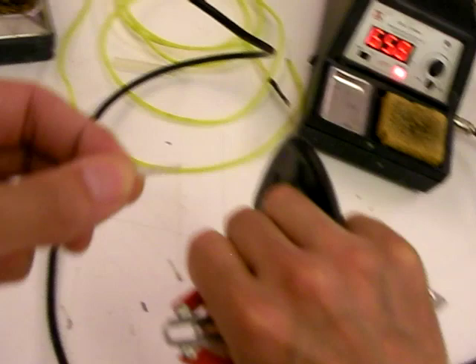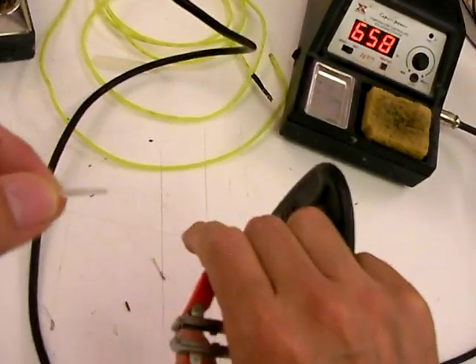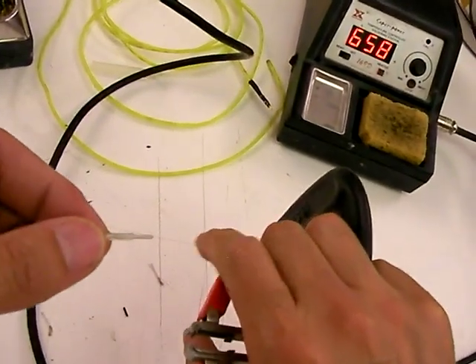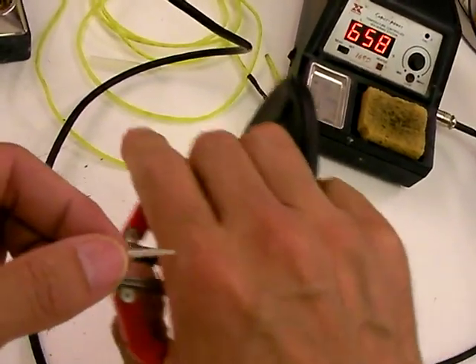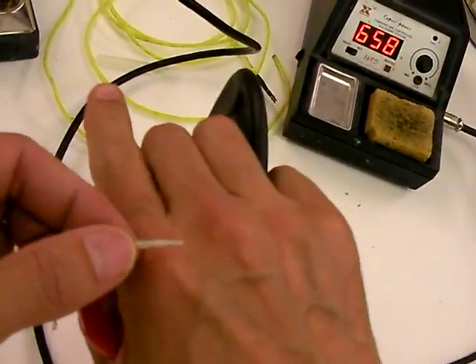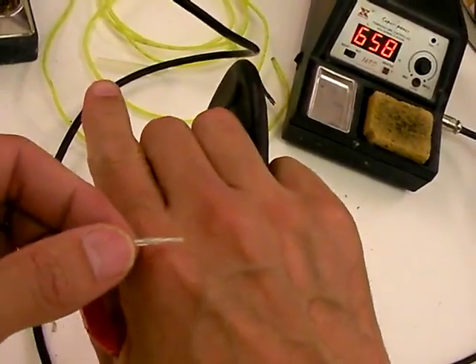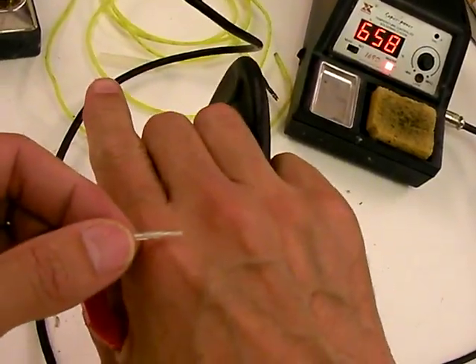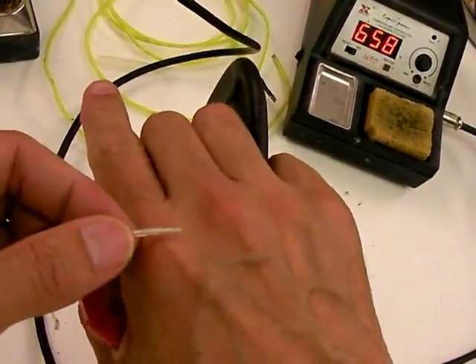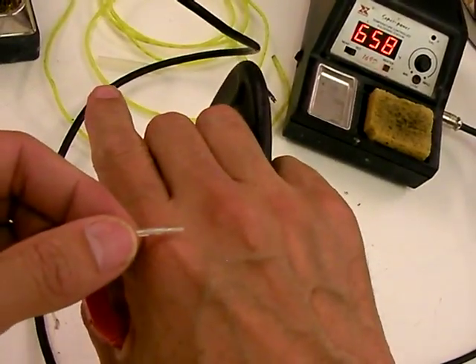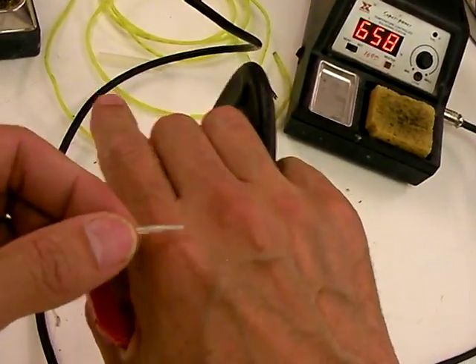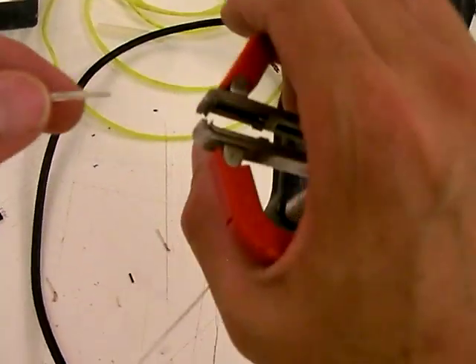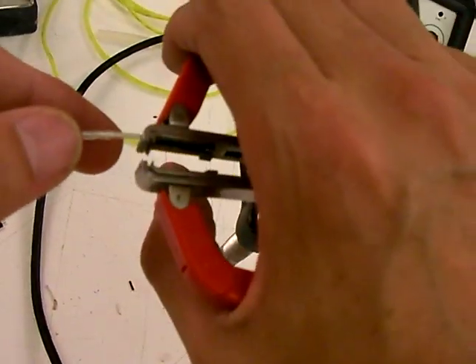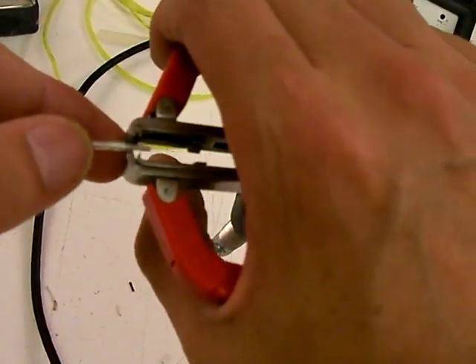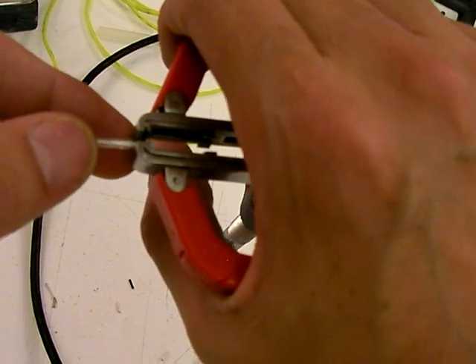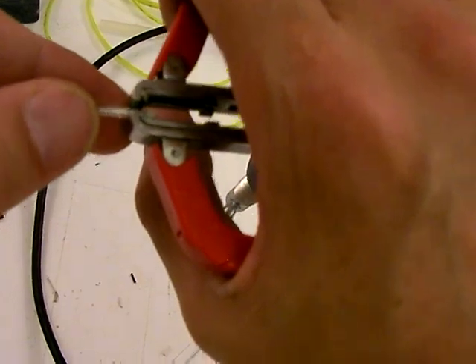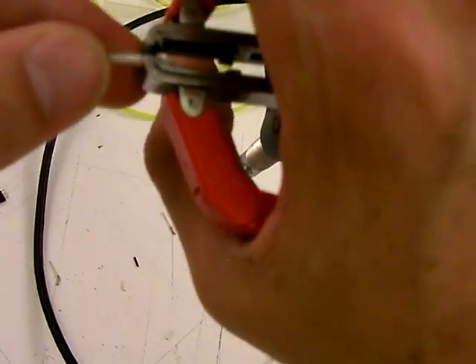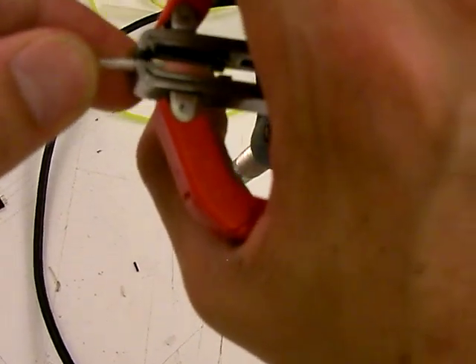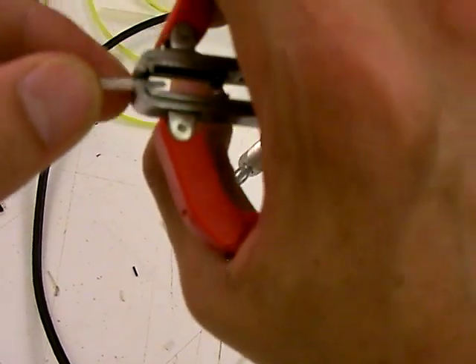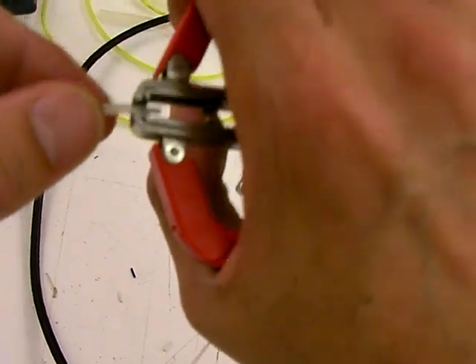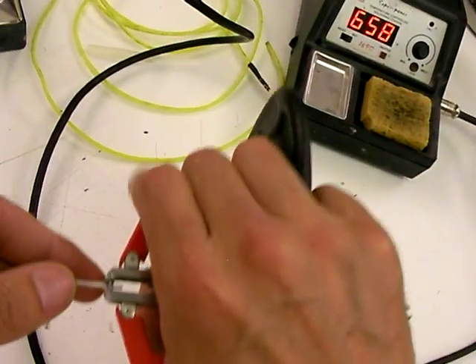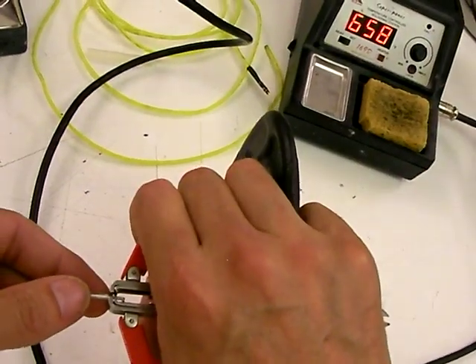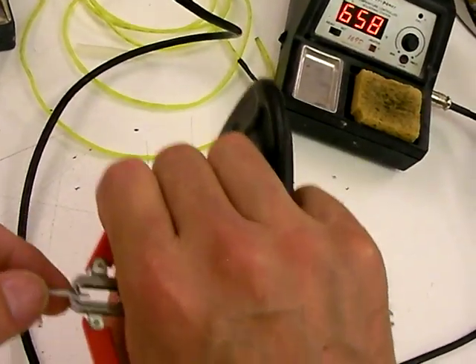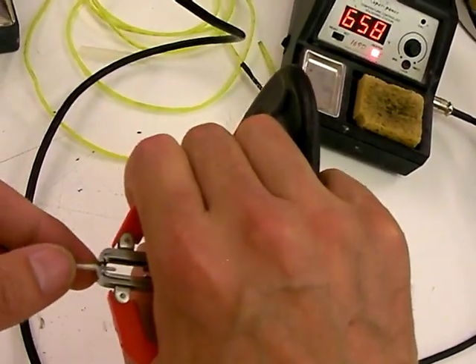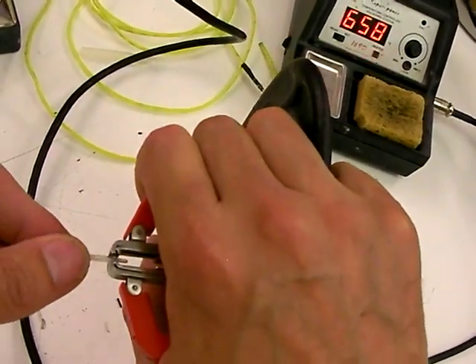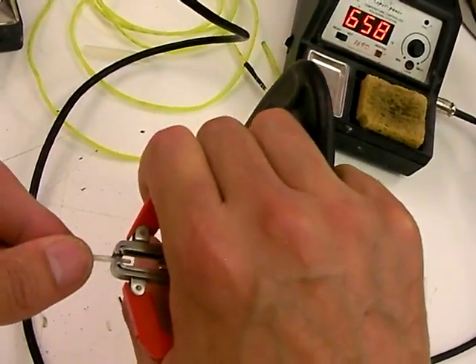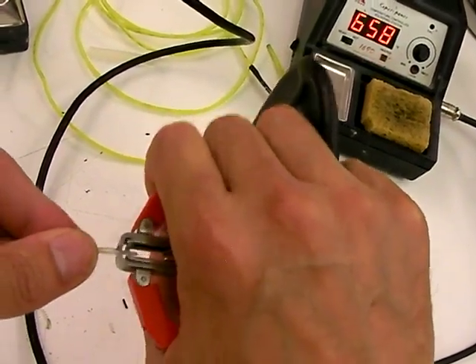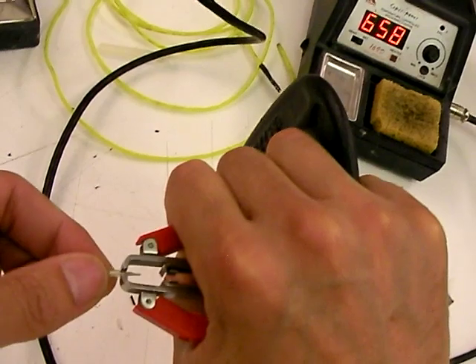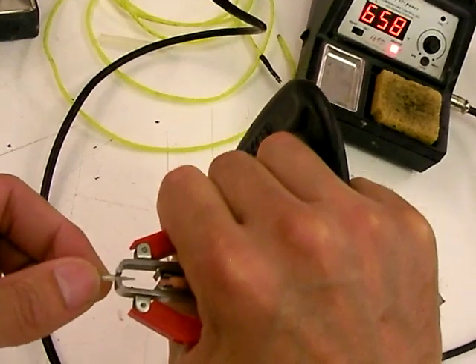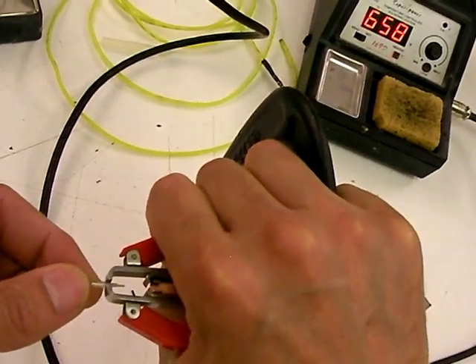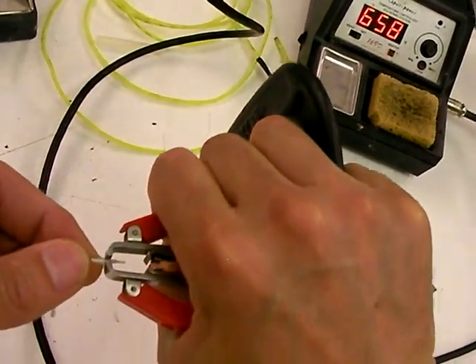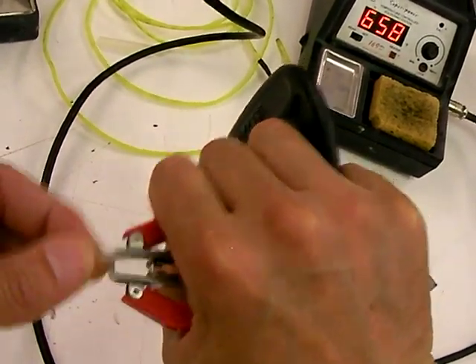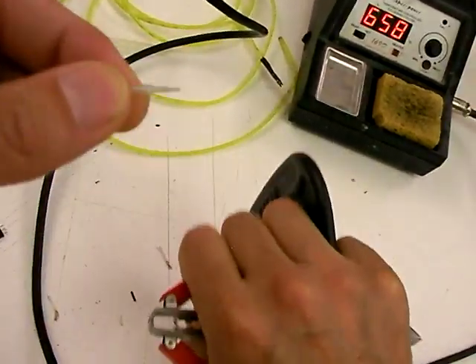That just takes the outer layer out. Then I take those jaws again, apply them right up to where the cut was before, and hit it again — just doink, without even thinking about it, sliding down.